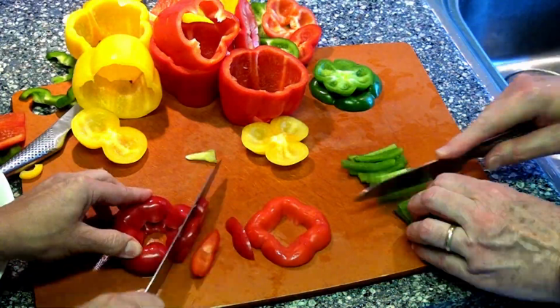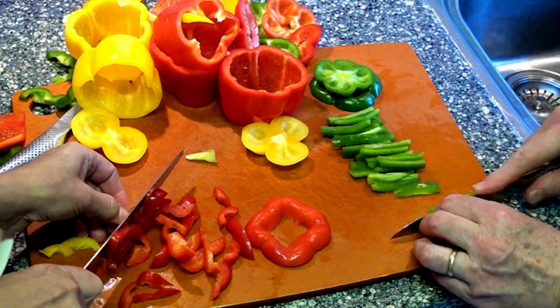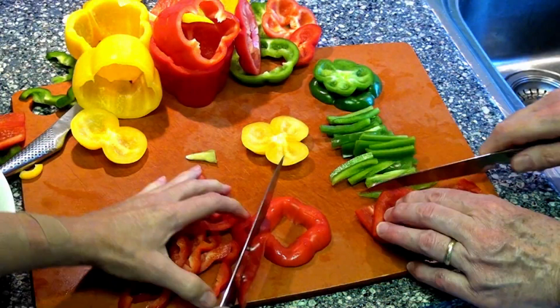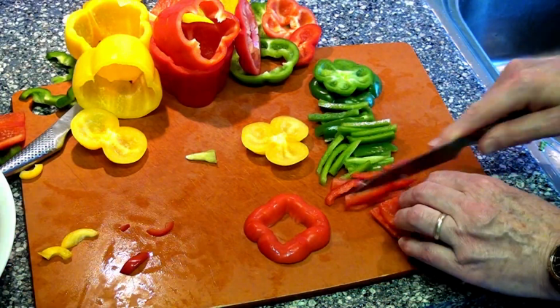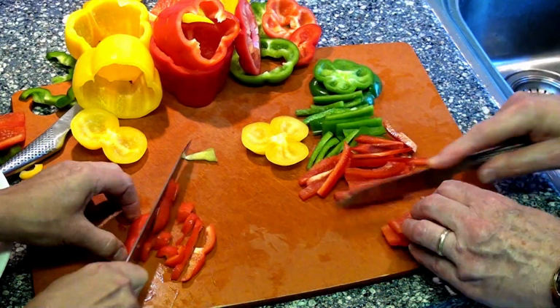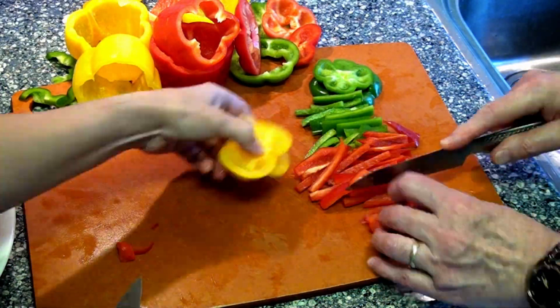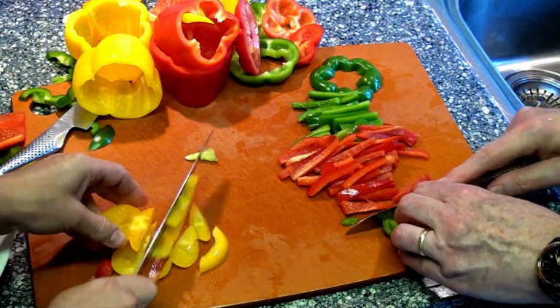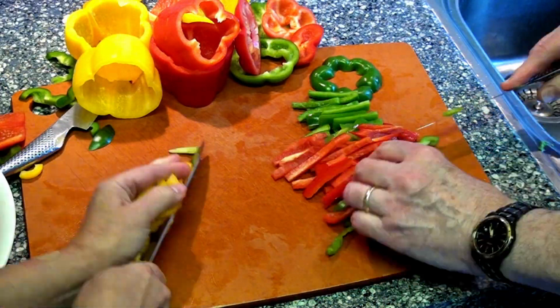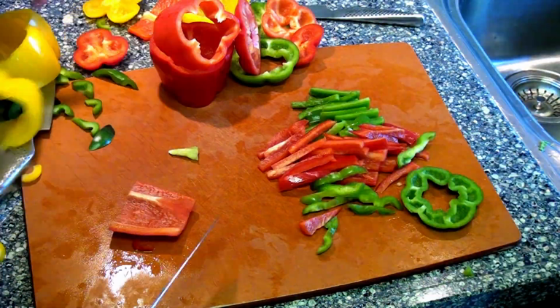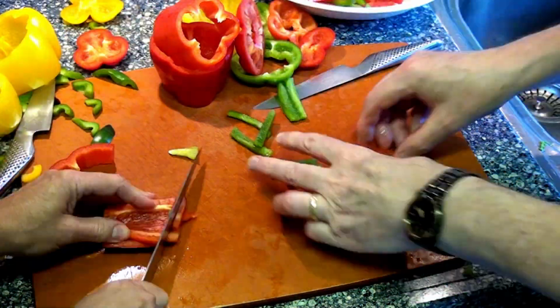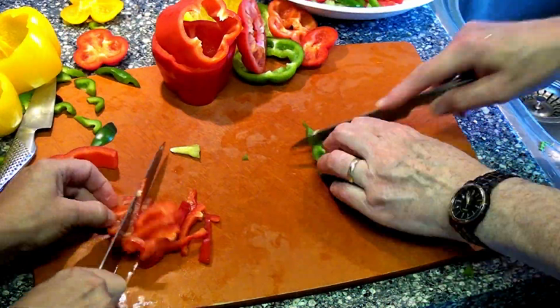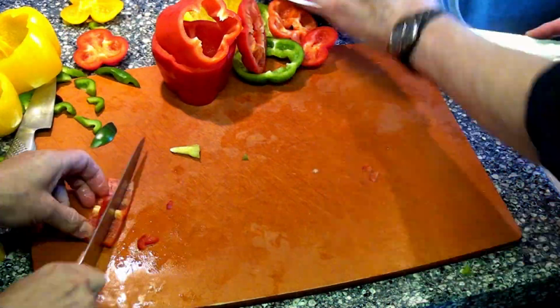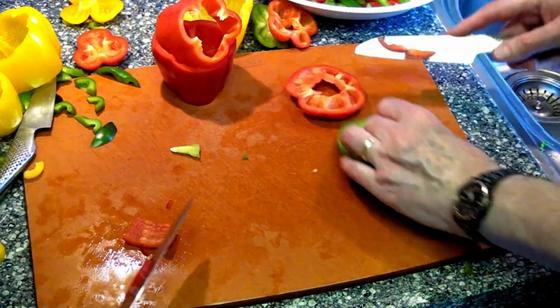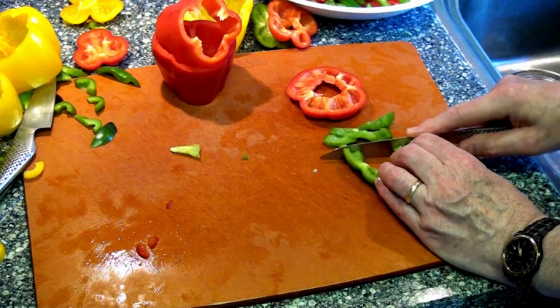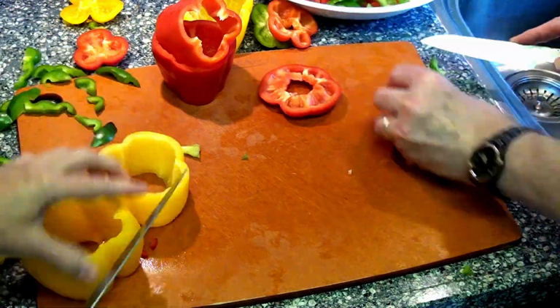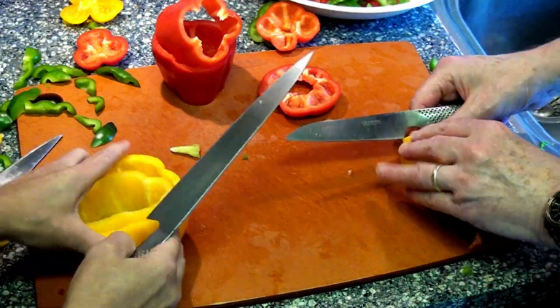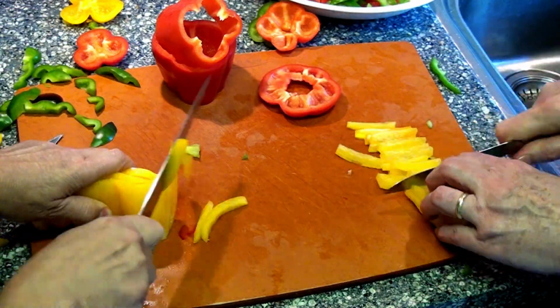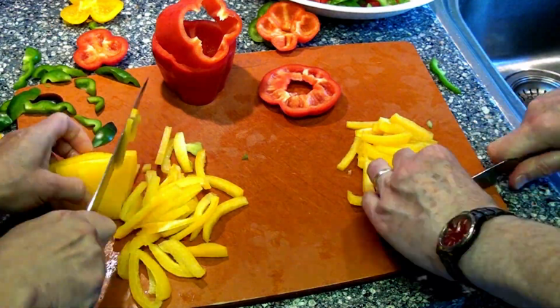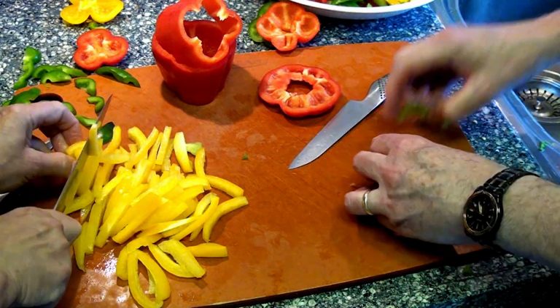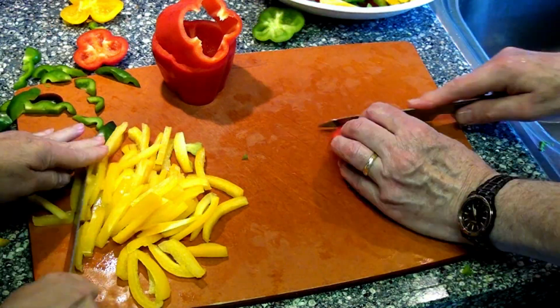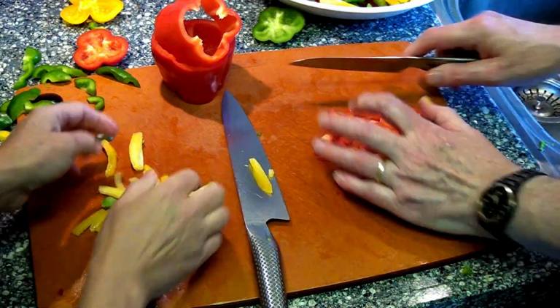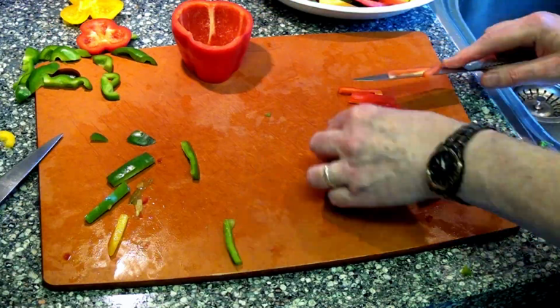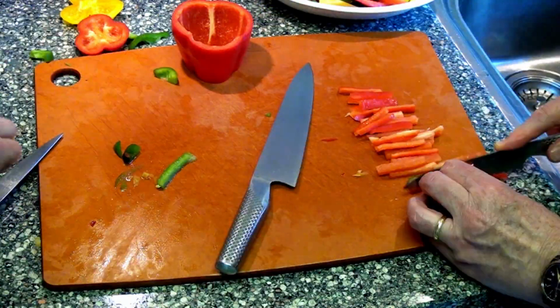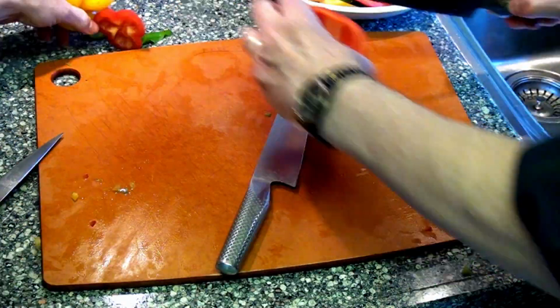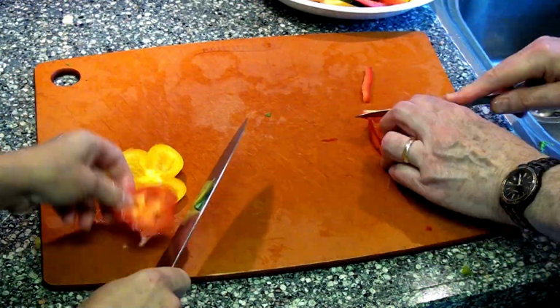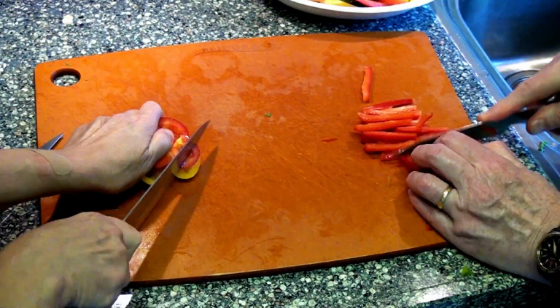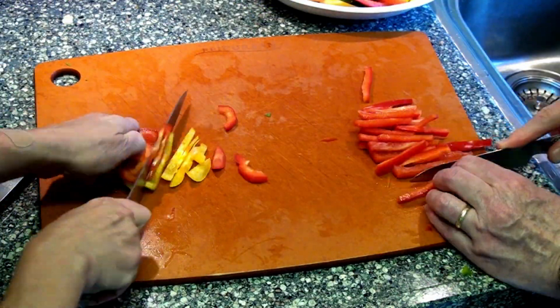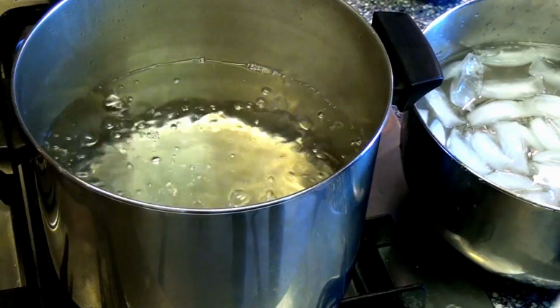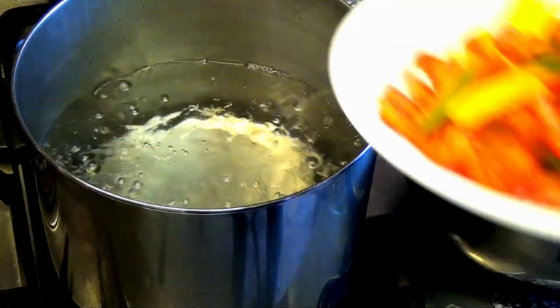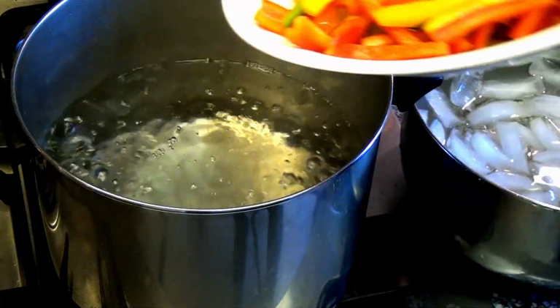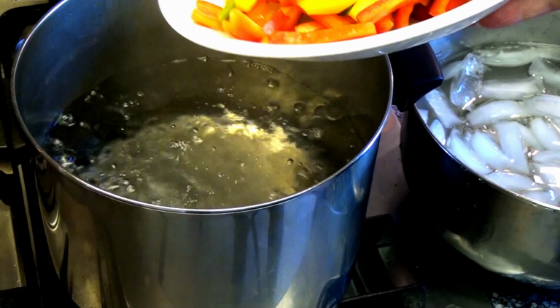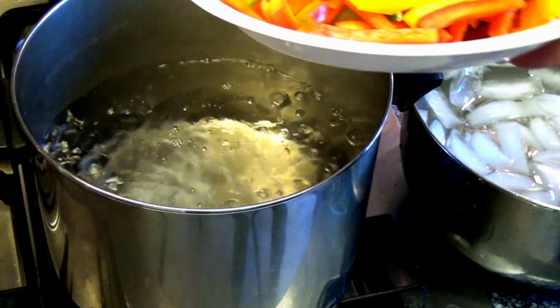Let's get them all done really fast here. It's such pretty colors too, isn't it? Boiling water.